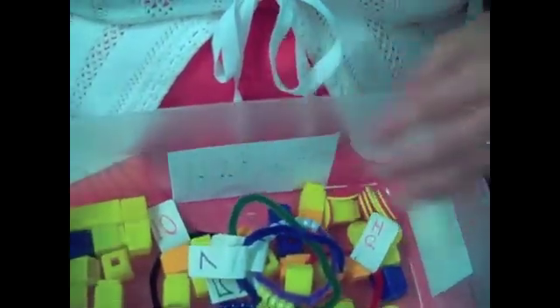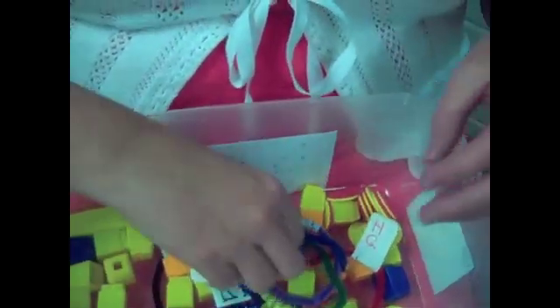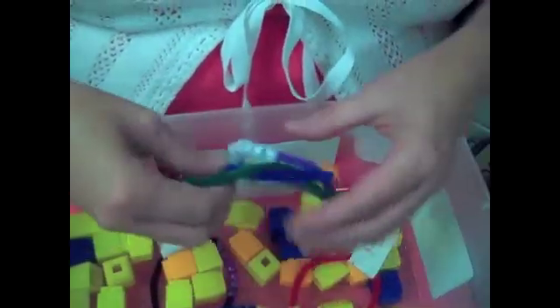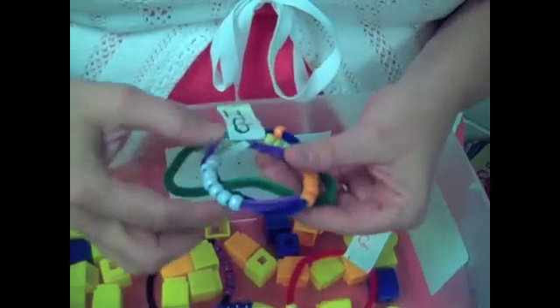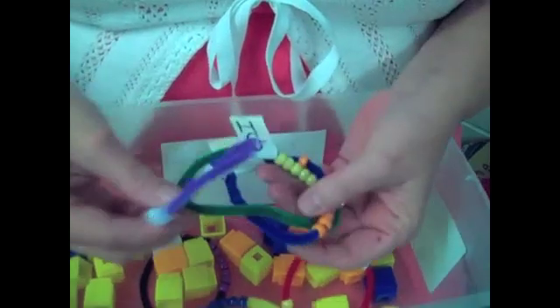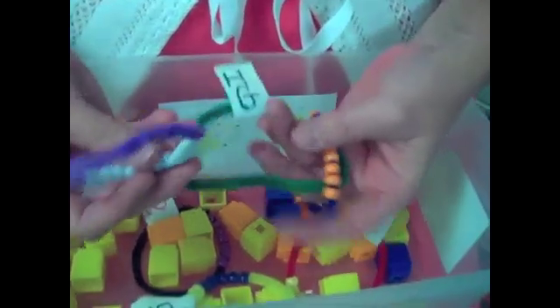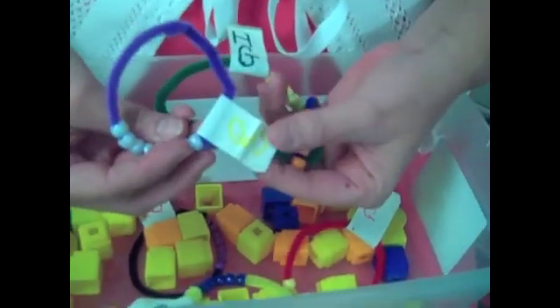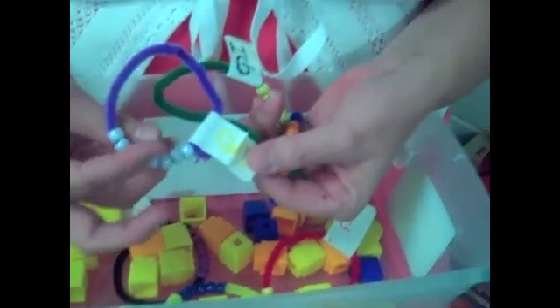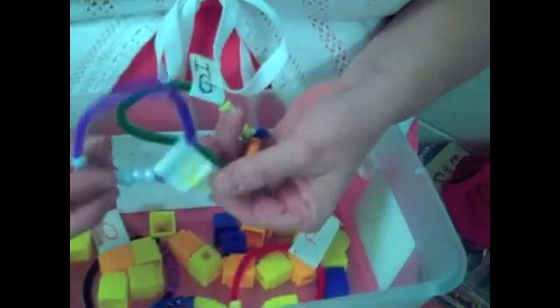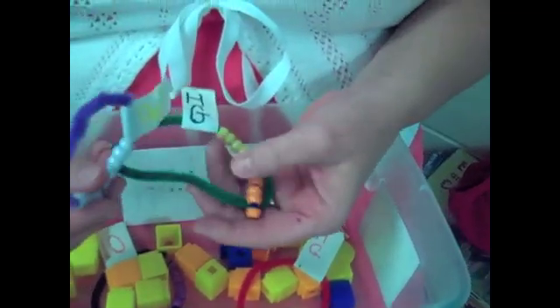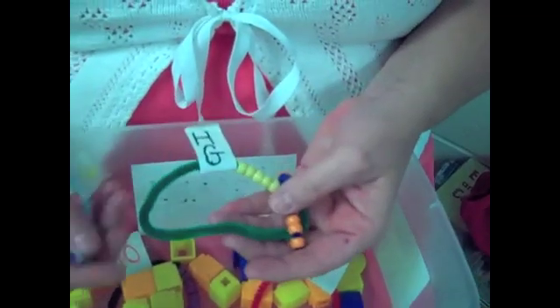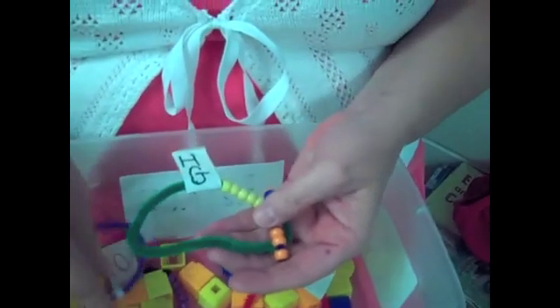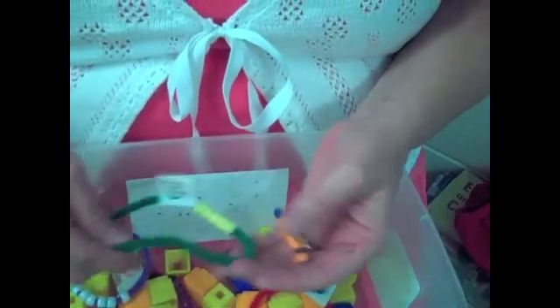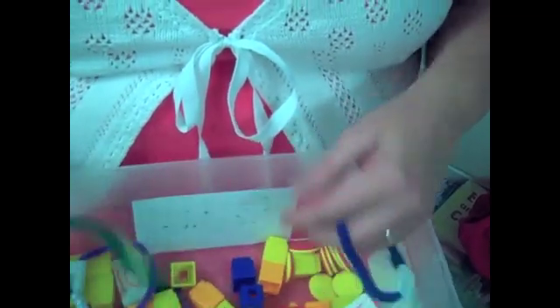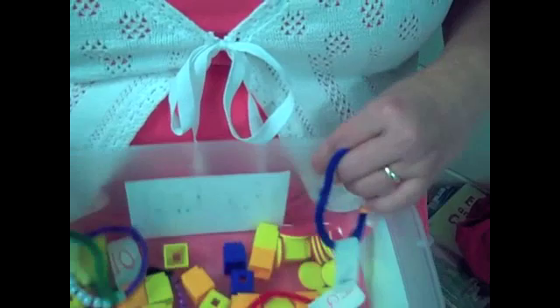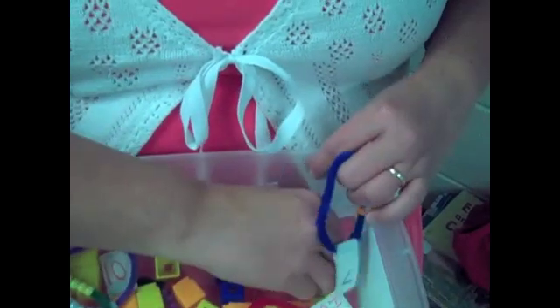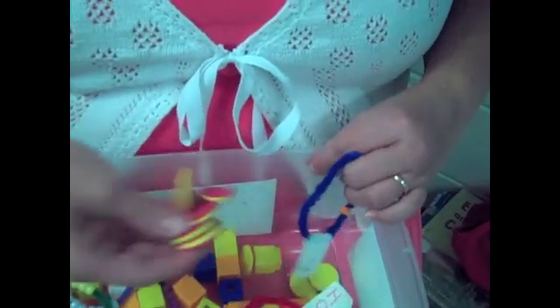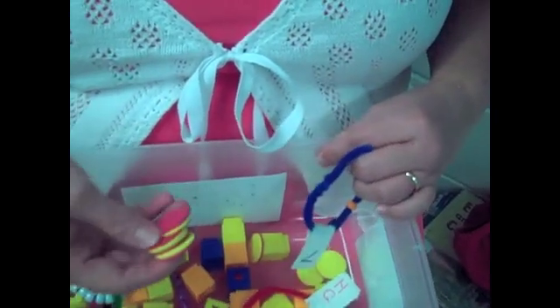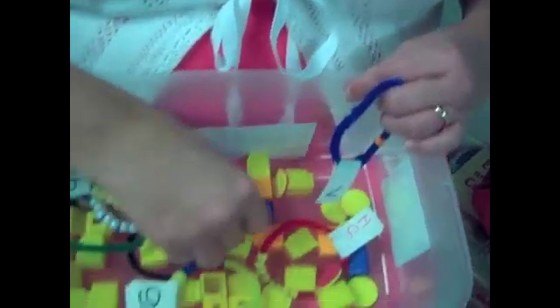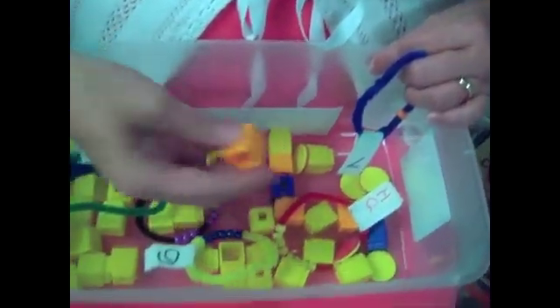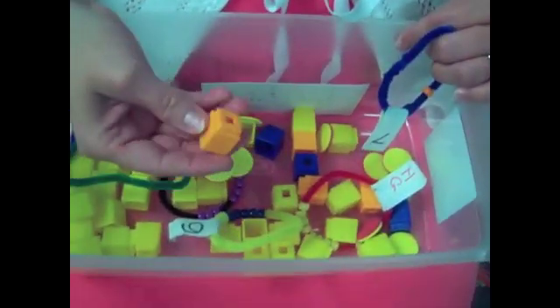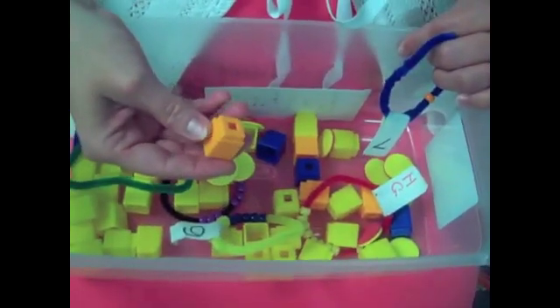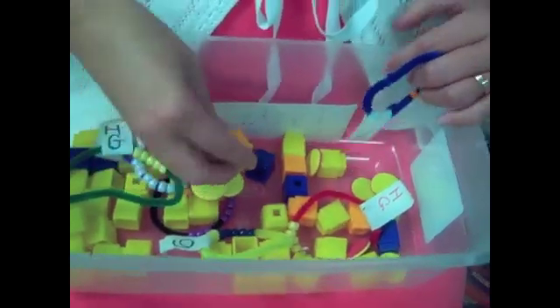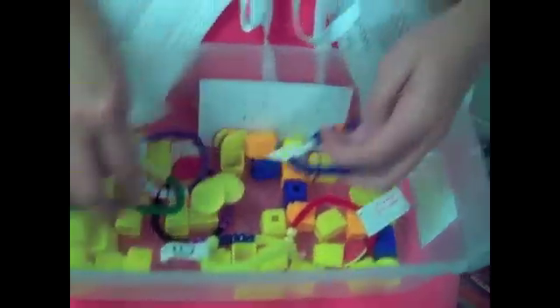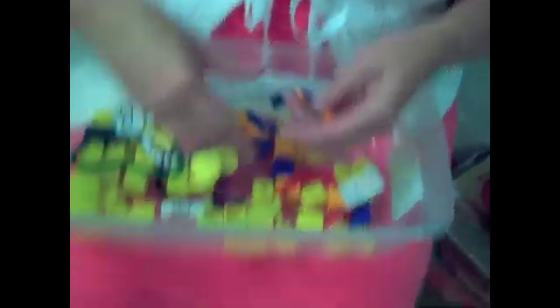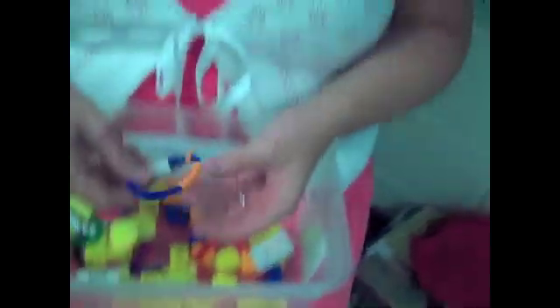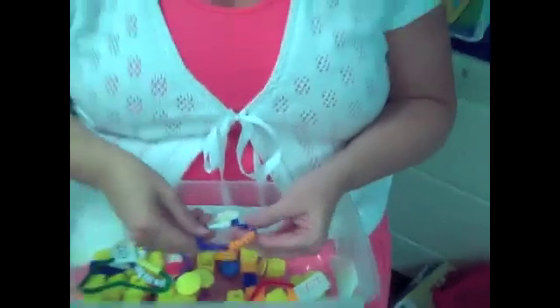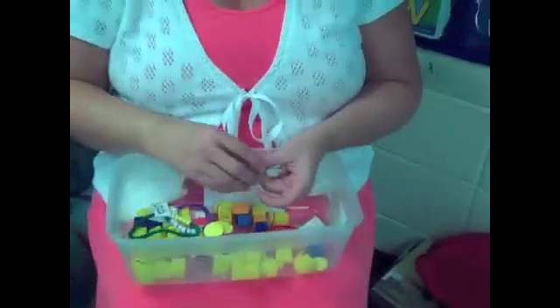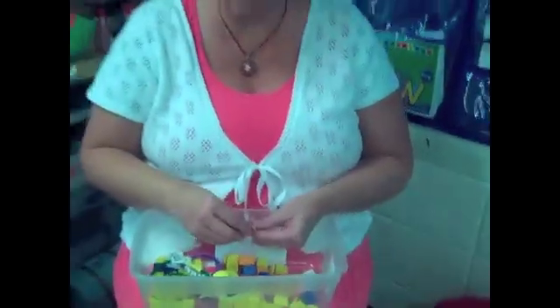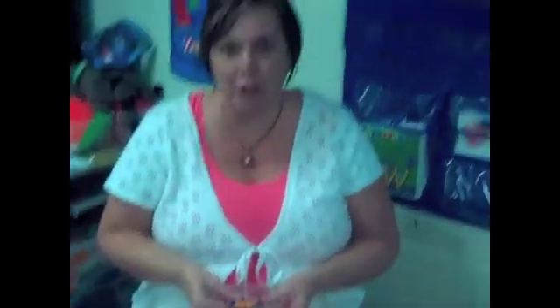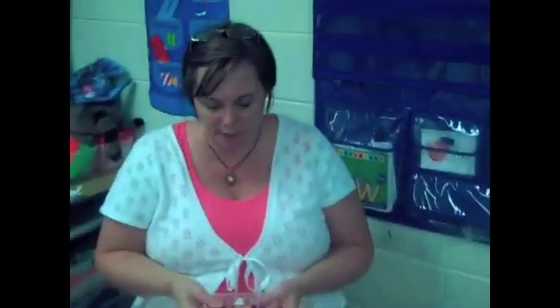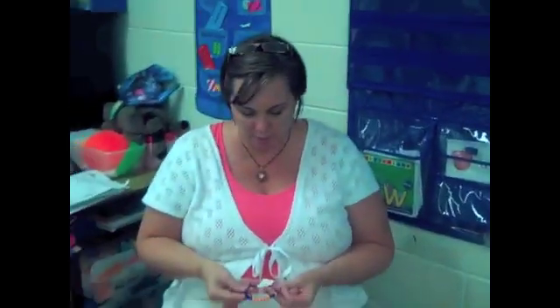We also have their number bracelets and our discs and our connecting cubes. They are able to get these at any time to help them solve any math problems.